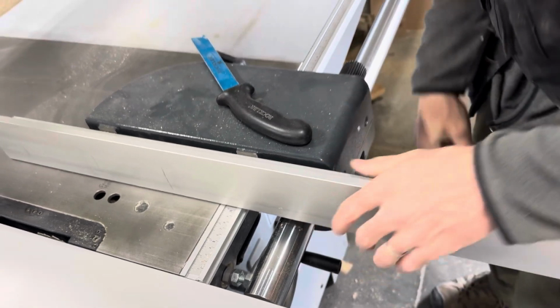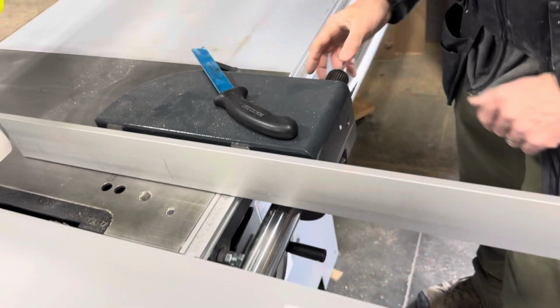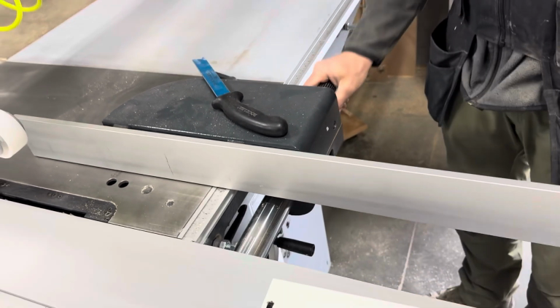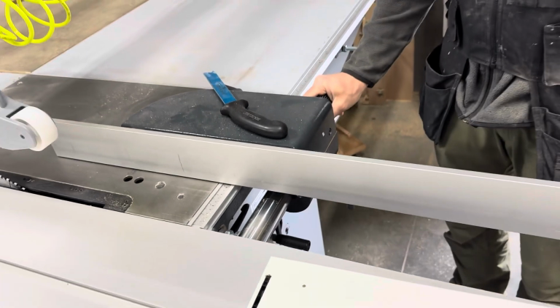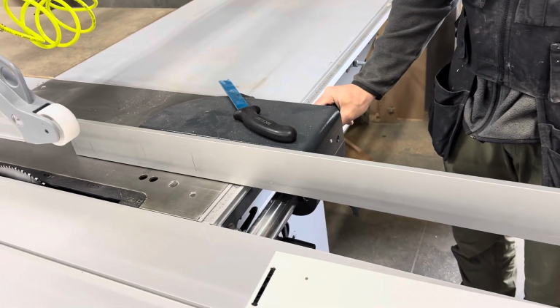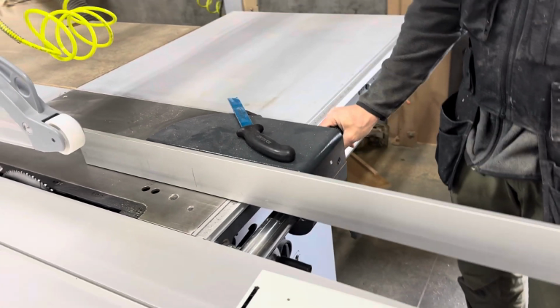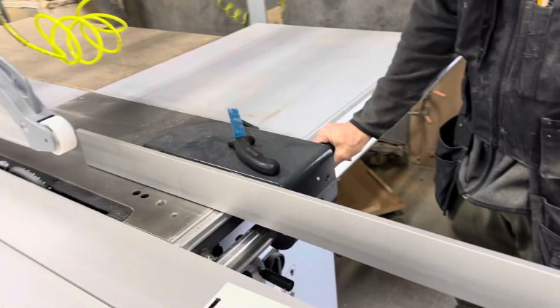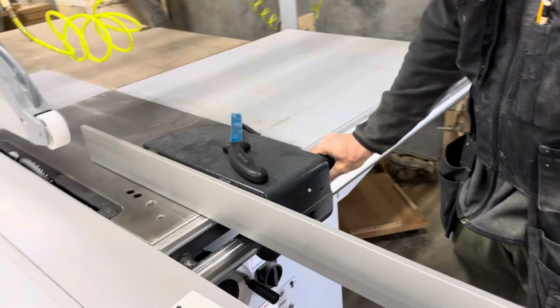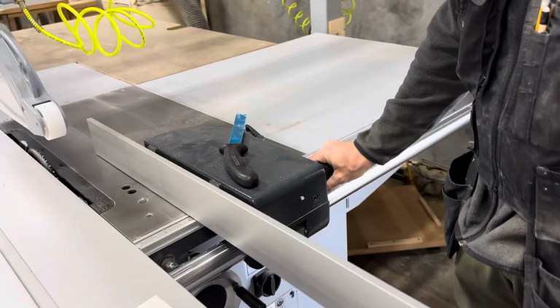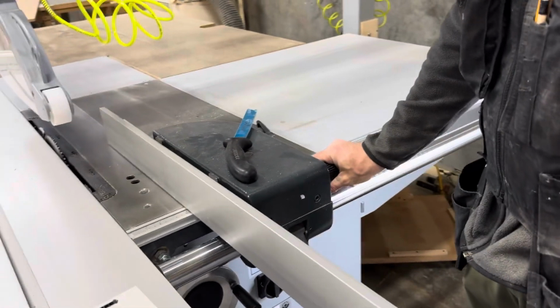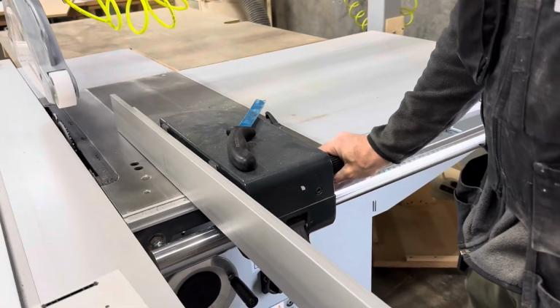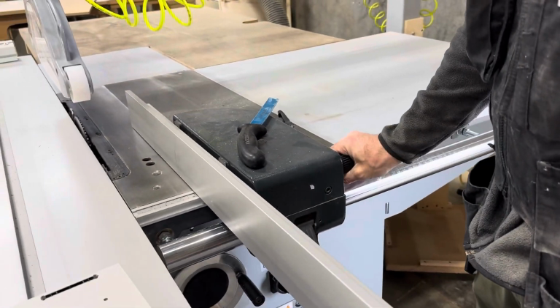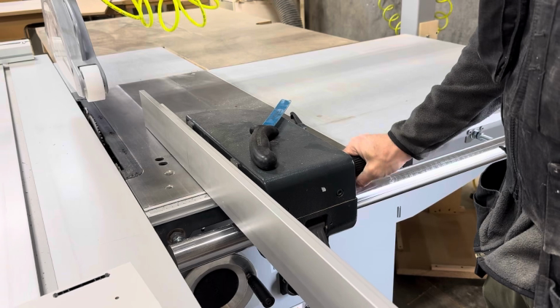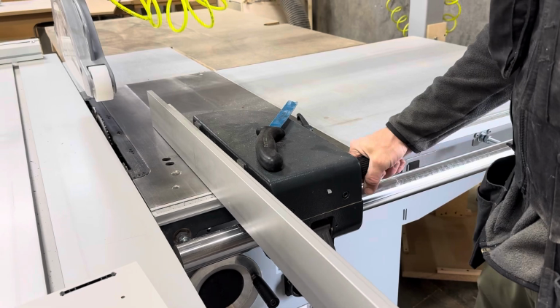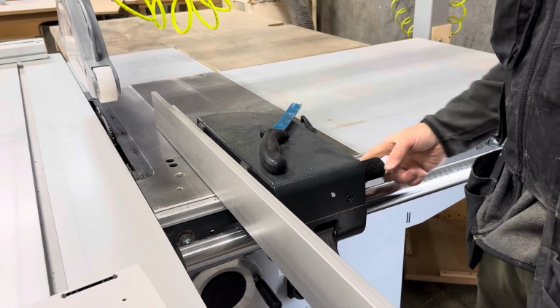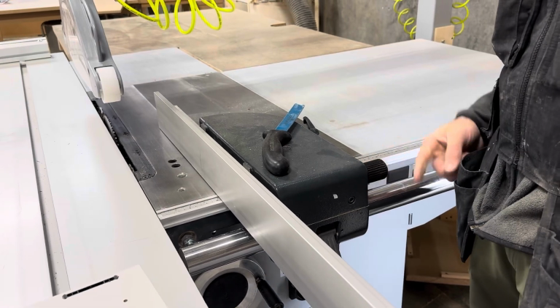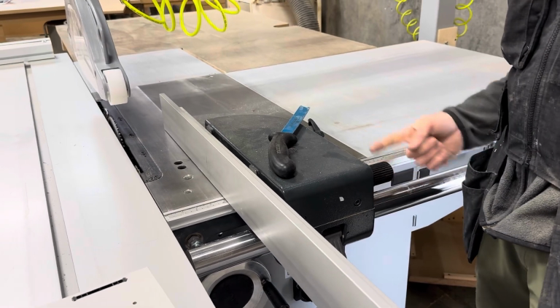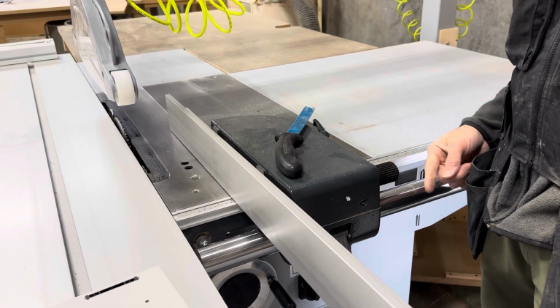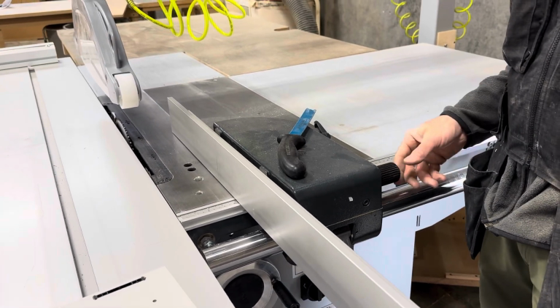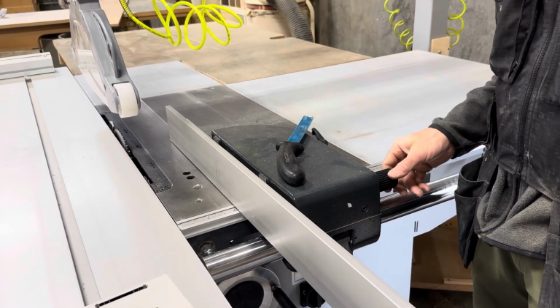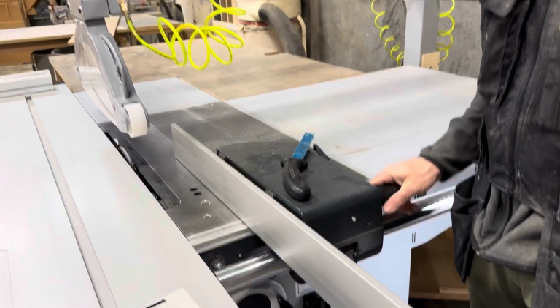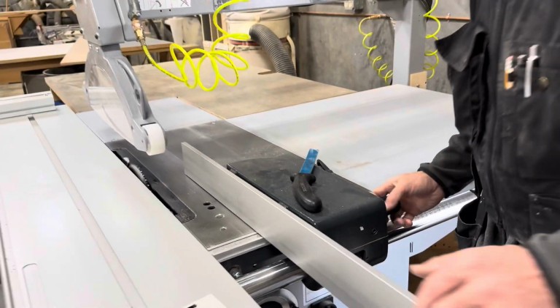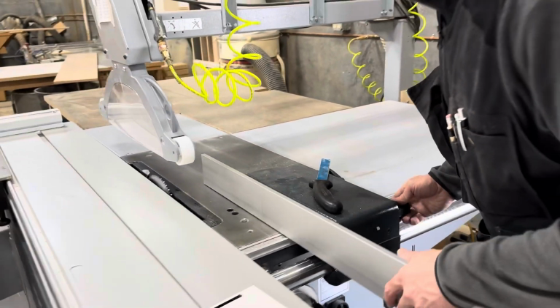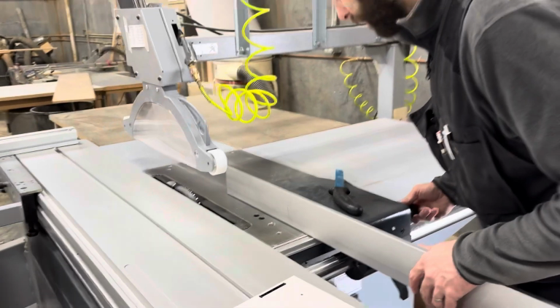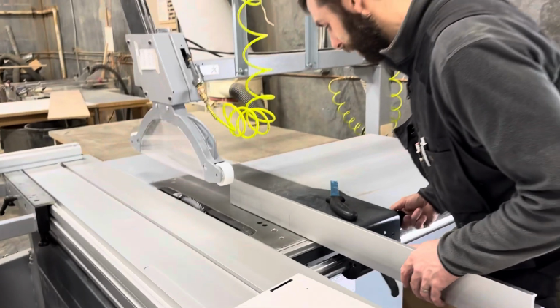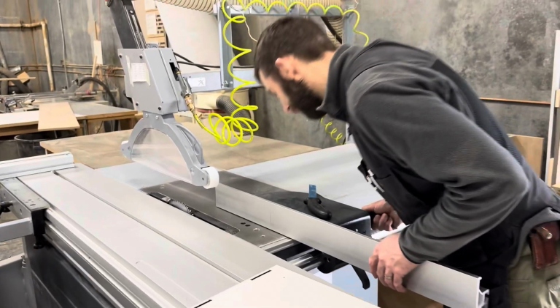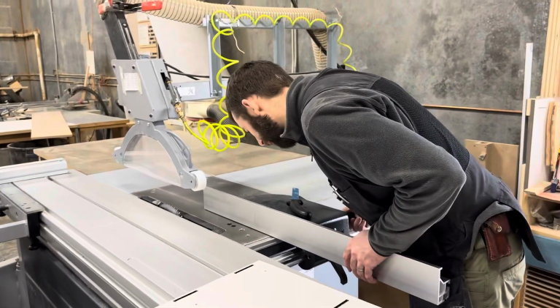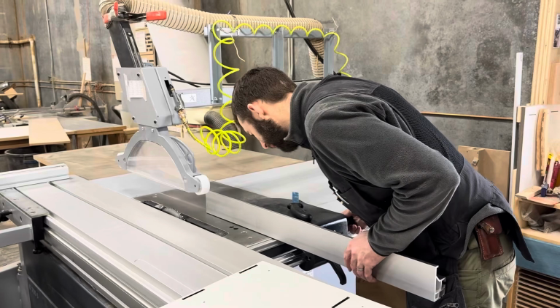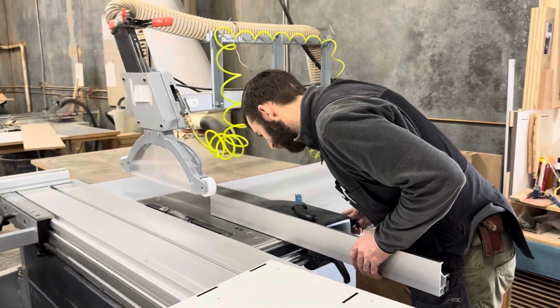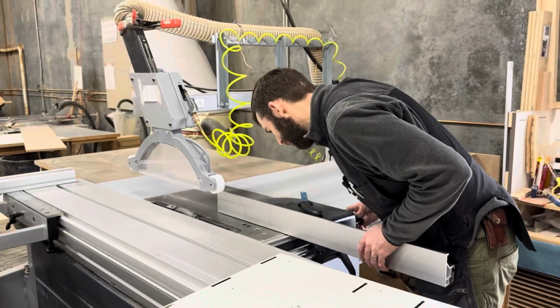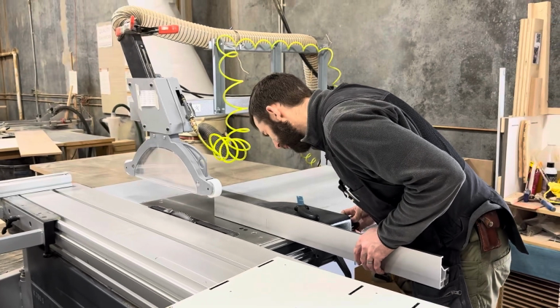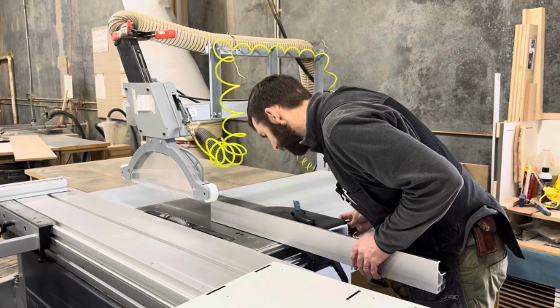If you want to micro-adjust after fine tuning, you can turn this knob — I believe one full rotation is 1/16th. So I'll get it right where I want it to be.